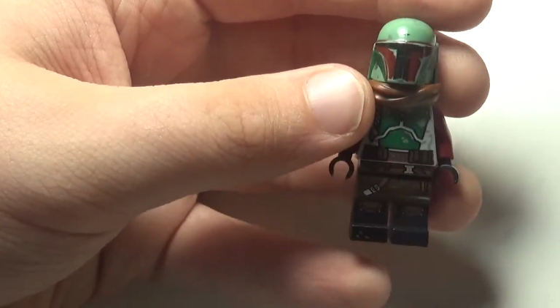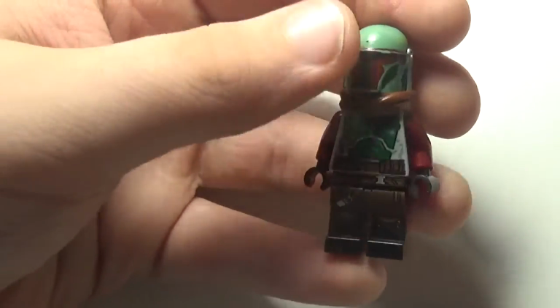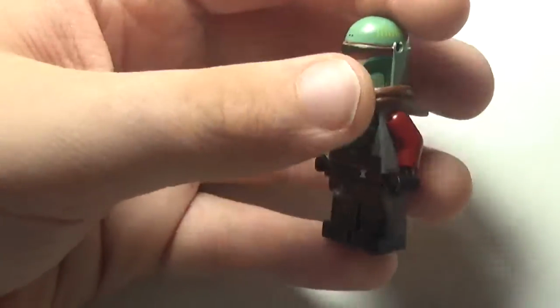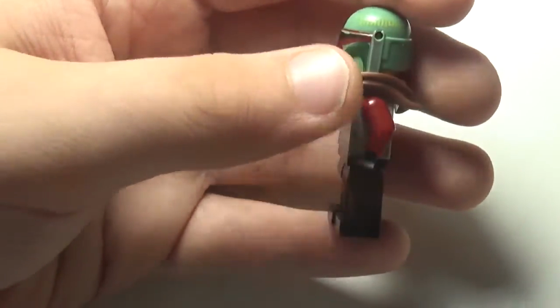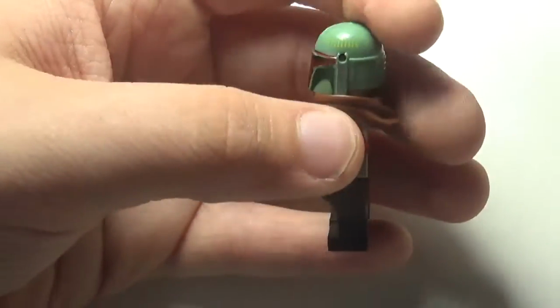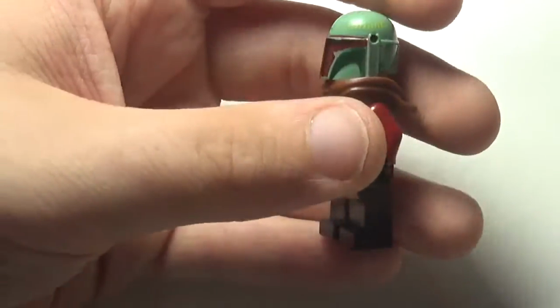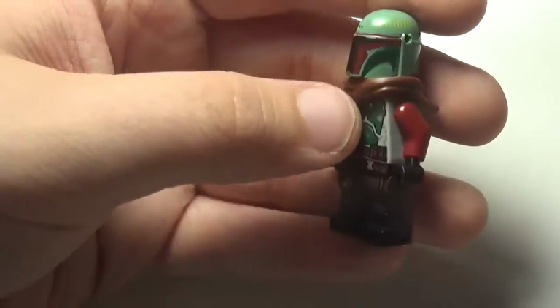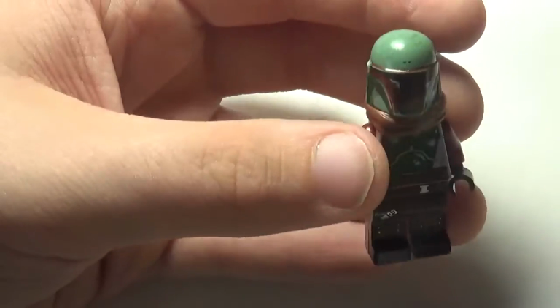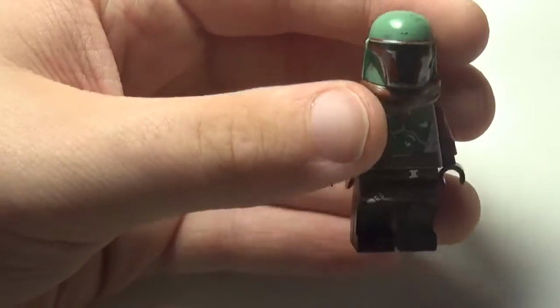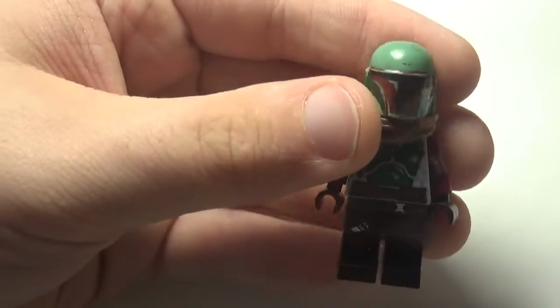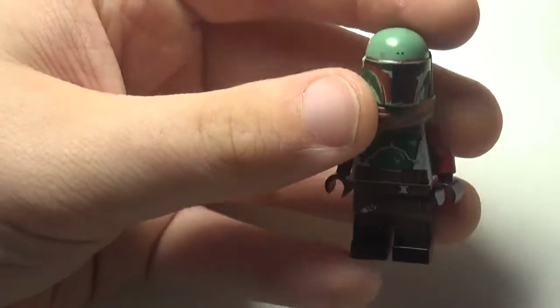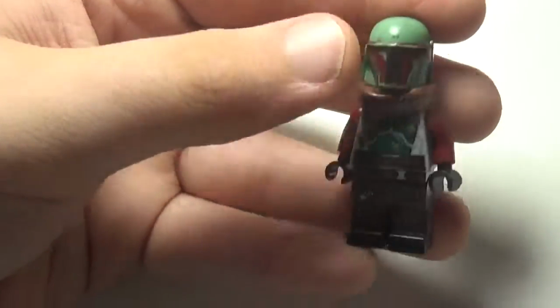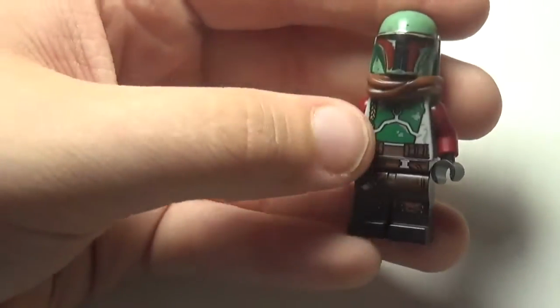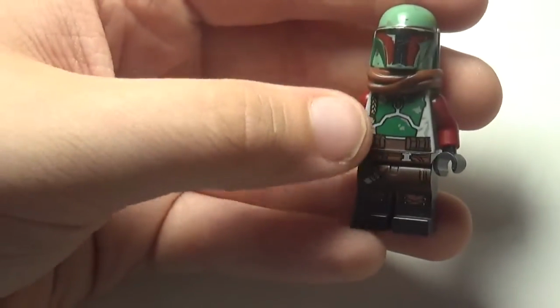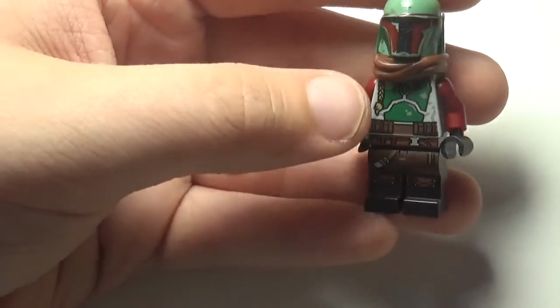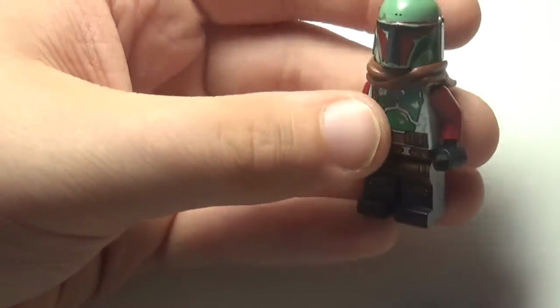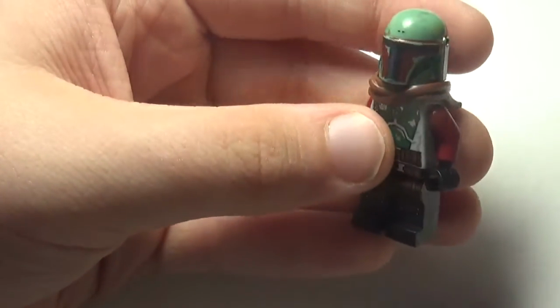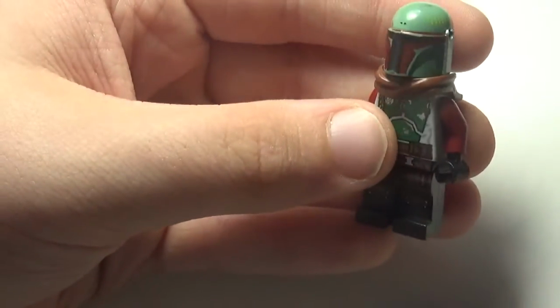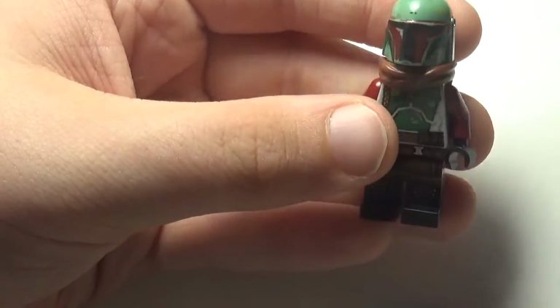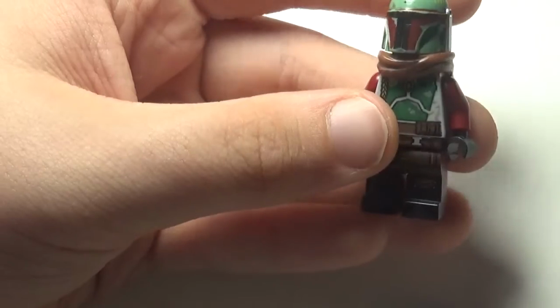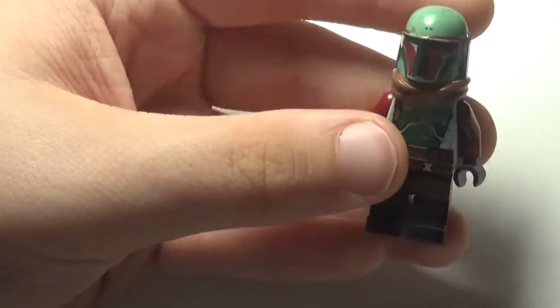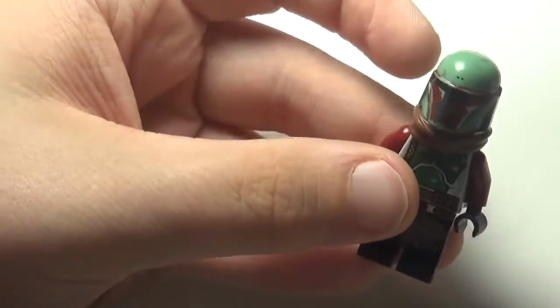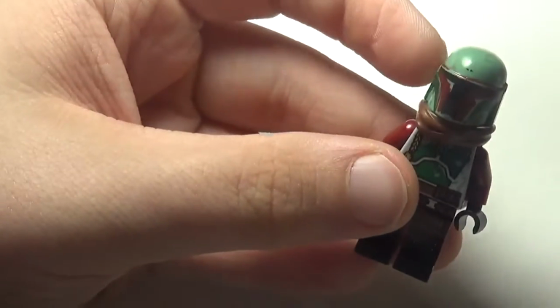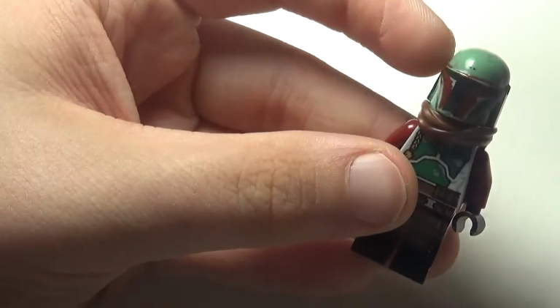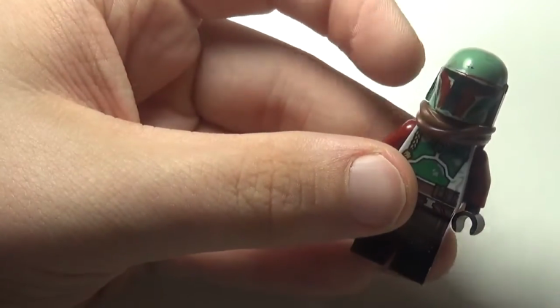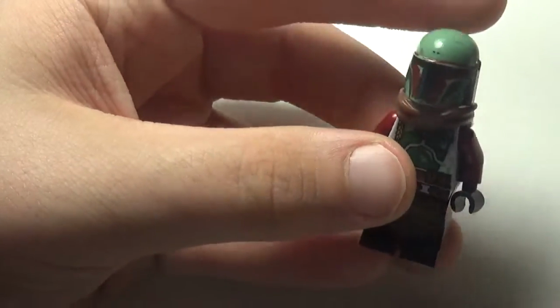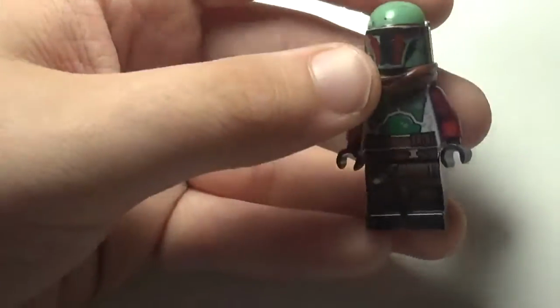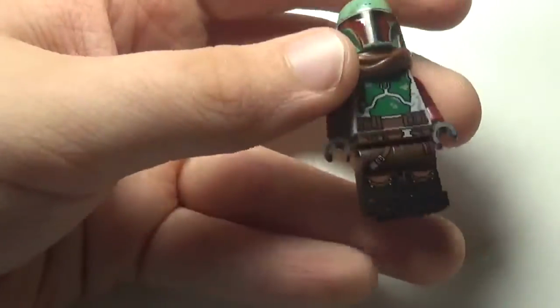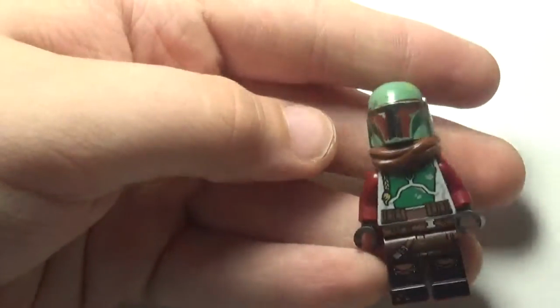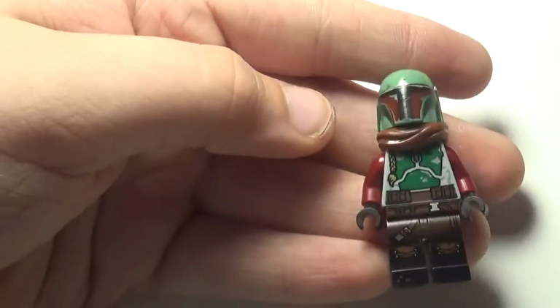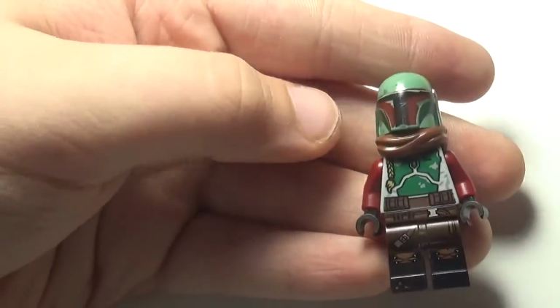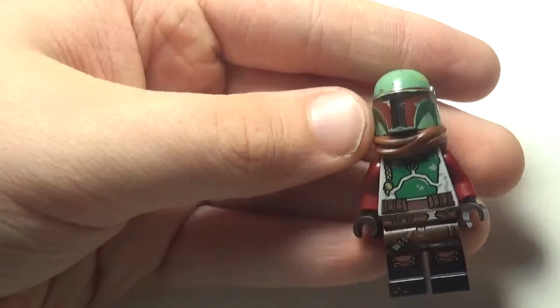For his helmet, just a regular Boba Fett helmet — same thing, I got it from the carbon freezing set. Couldn't find his range finder, so I just went without it.